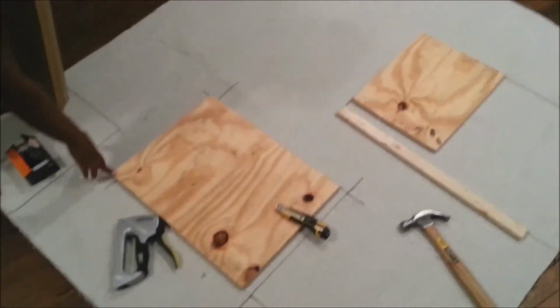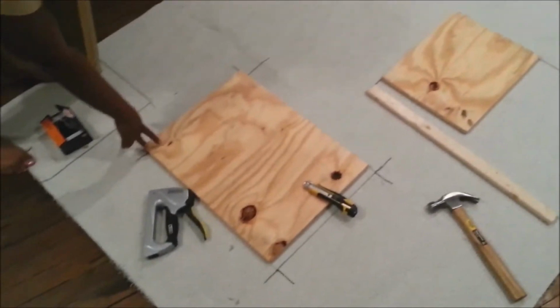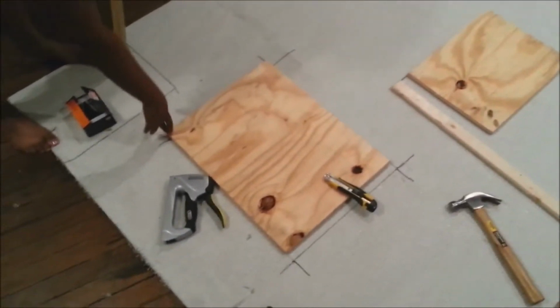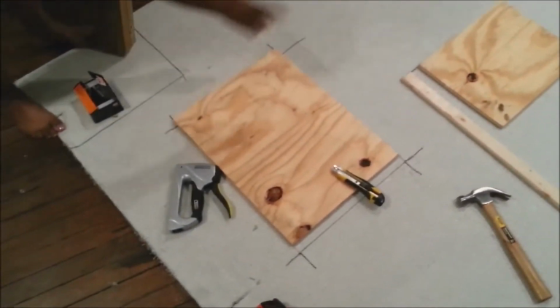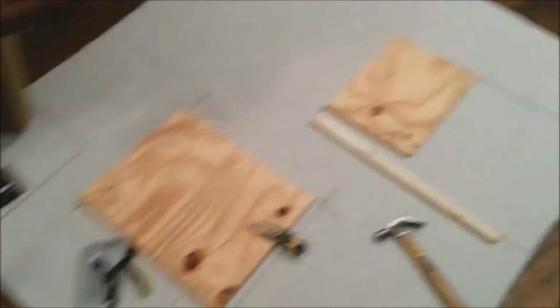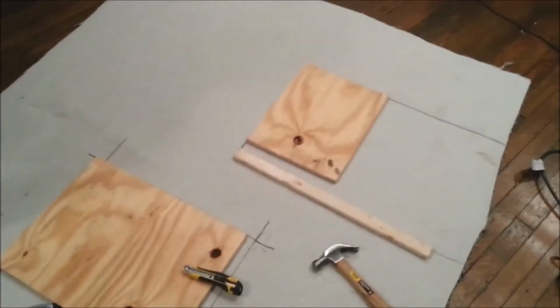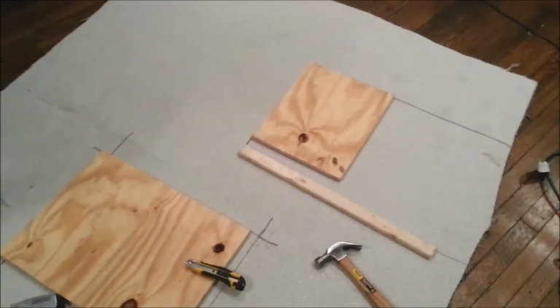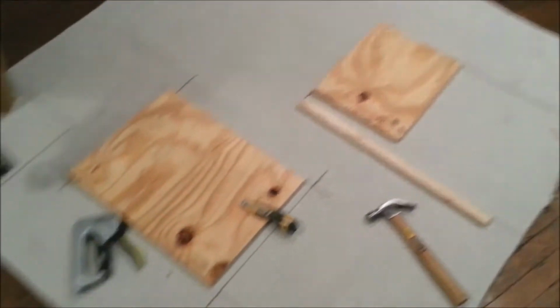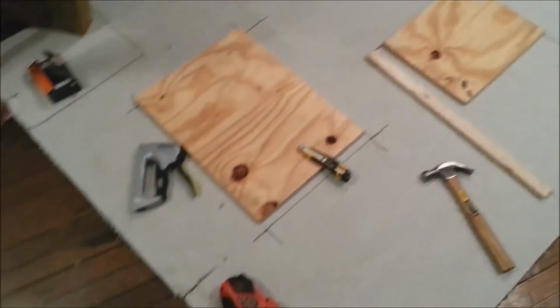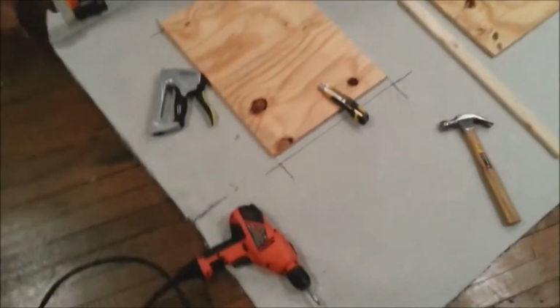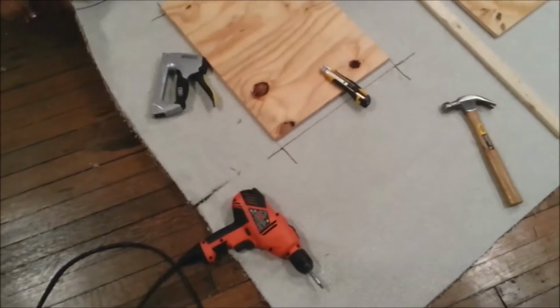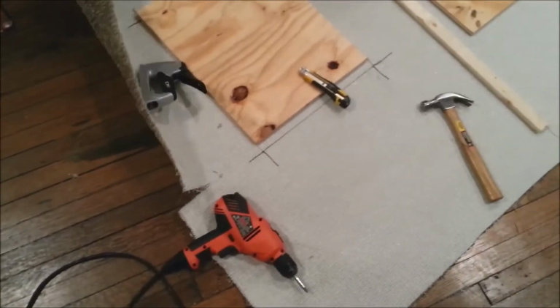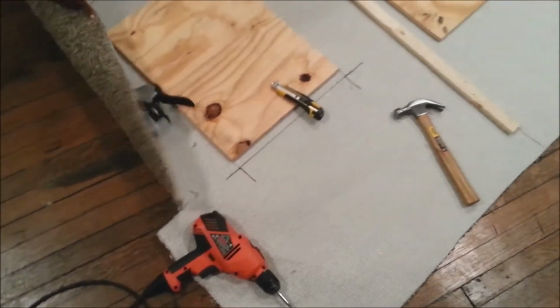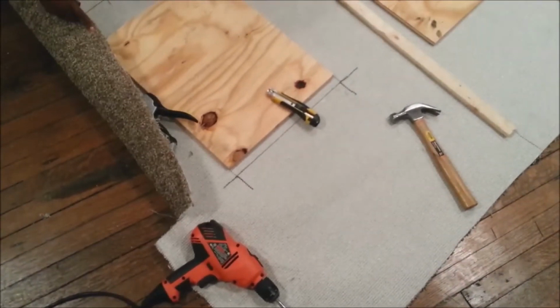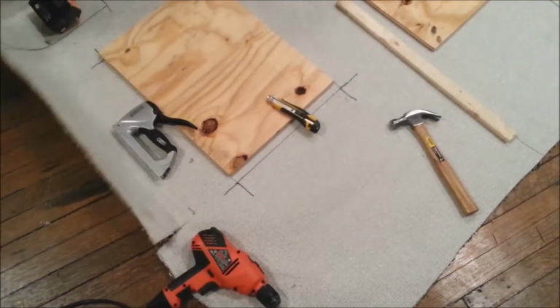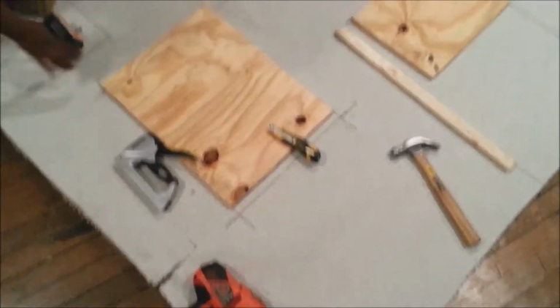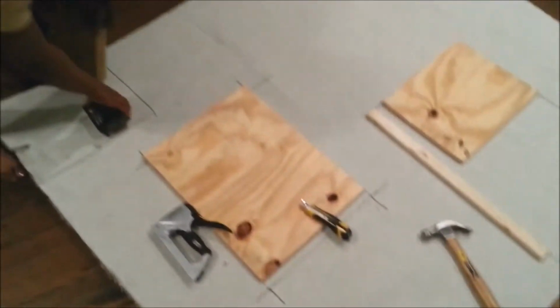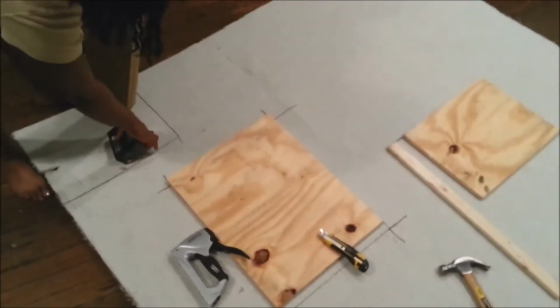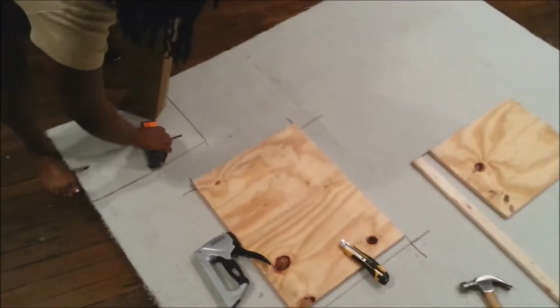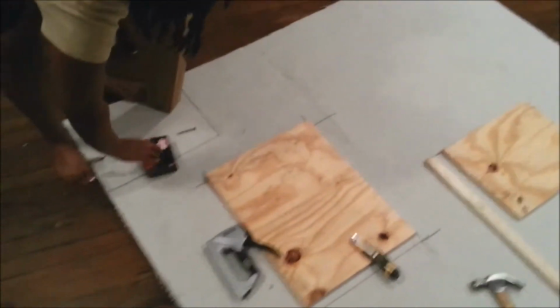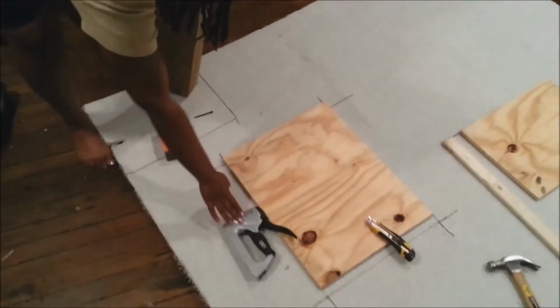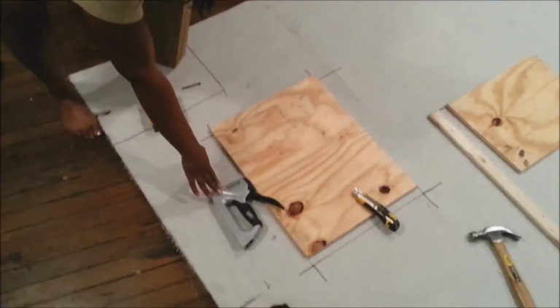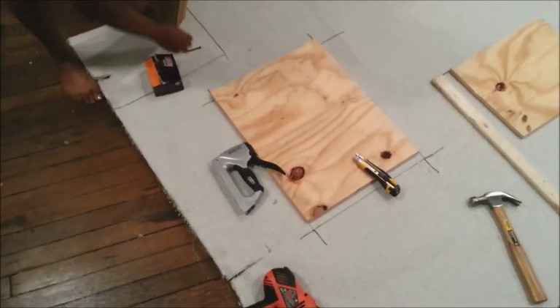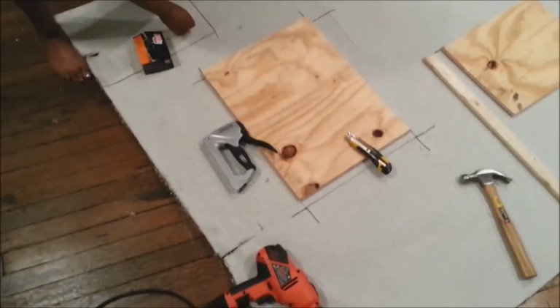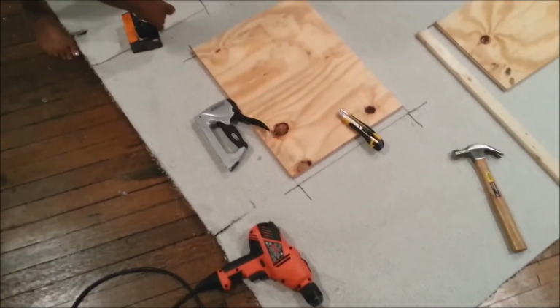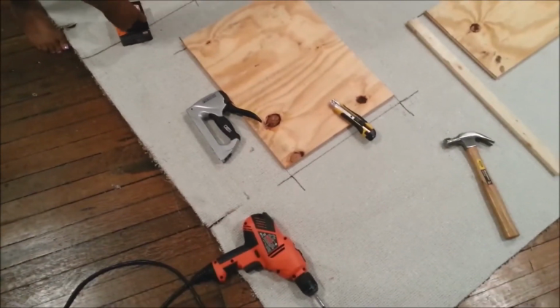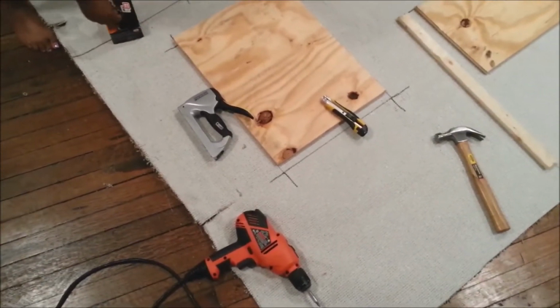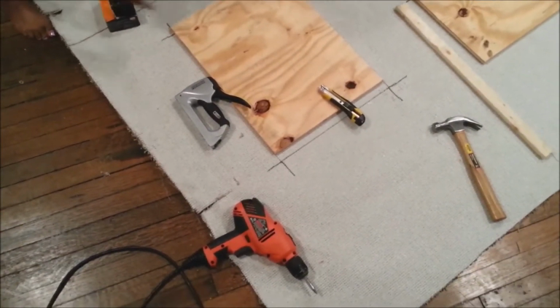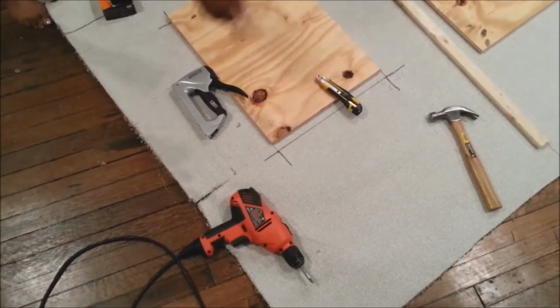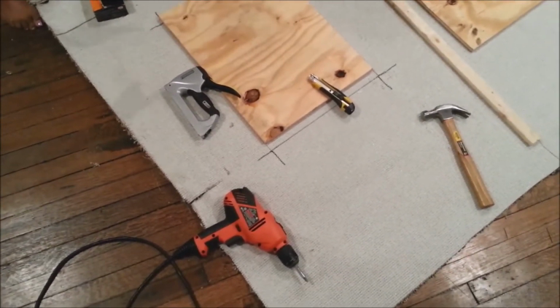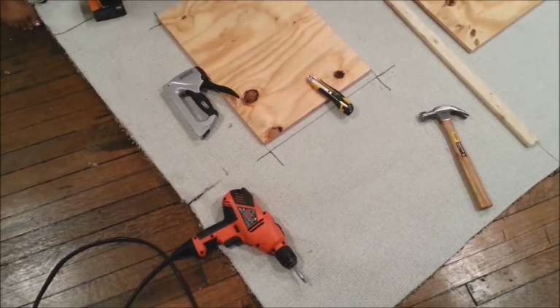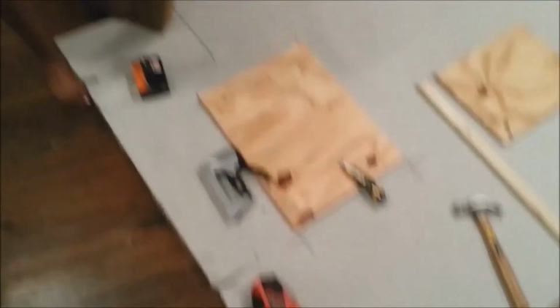I'm going to use two different sizes. This size will be for the base, this will be for the top, and some scrap carpet. You also need a staple gun, and I'm going to use a box cutter to cut my carpet.